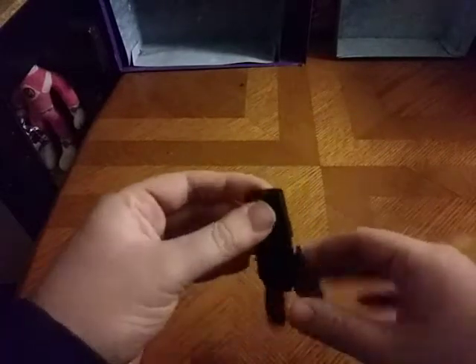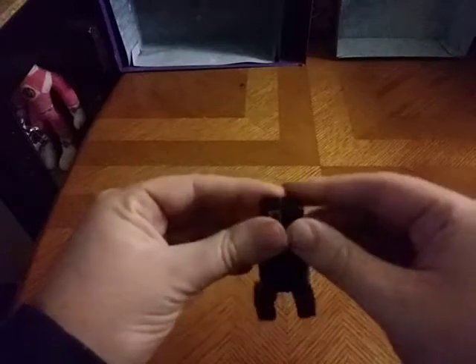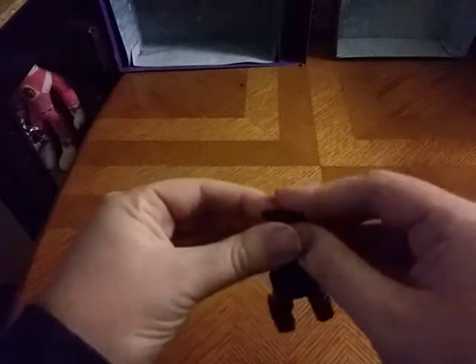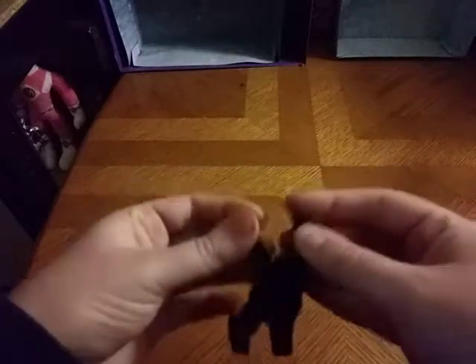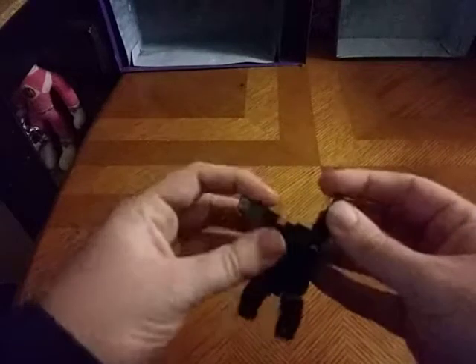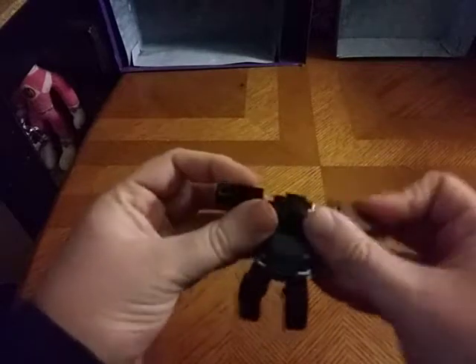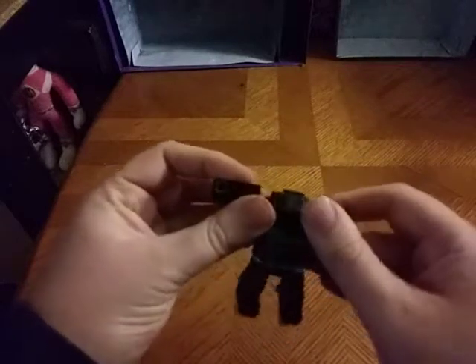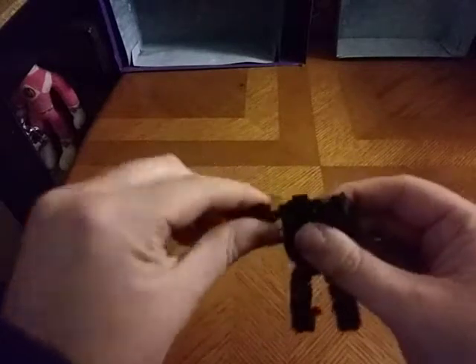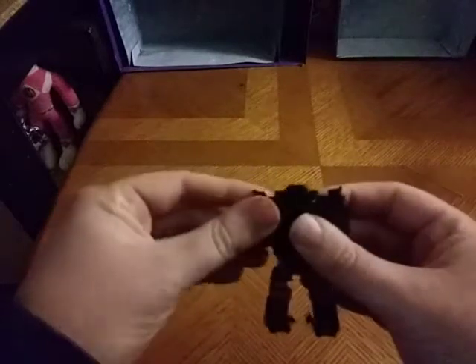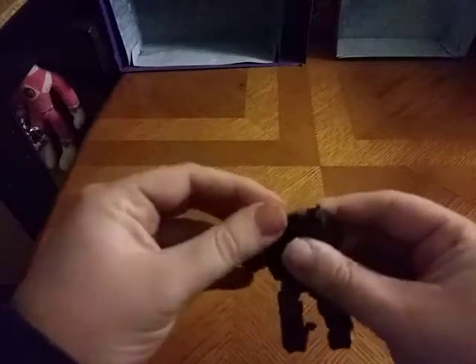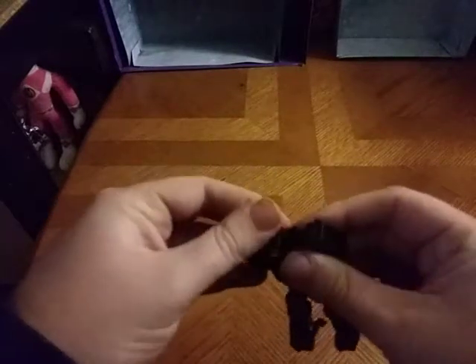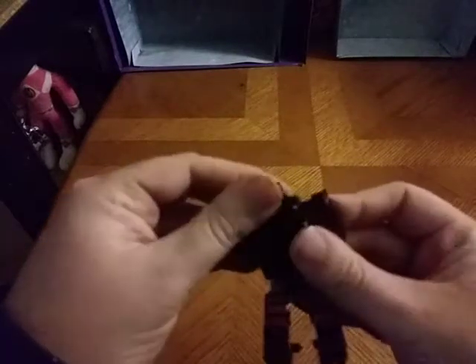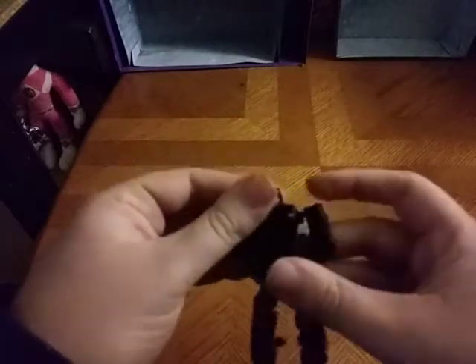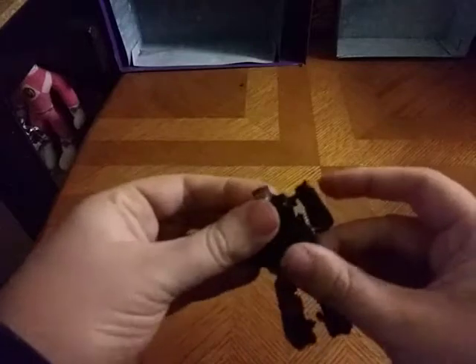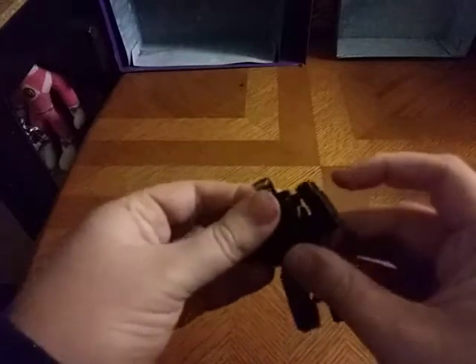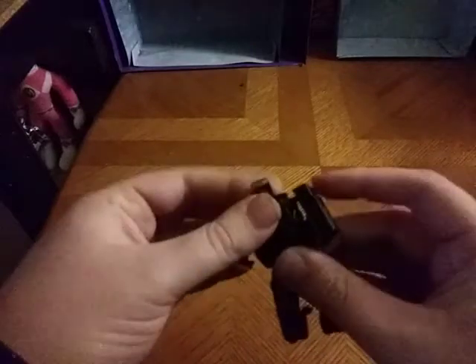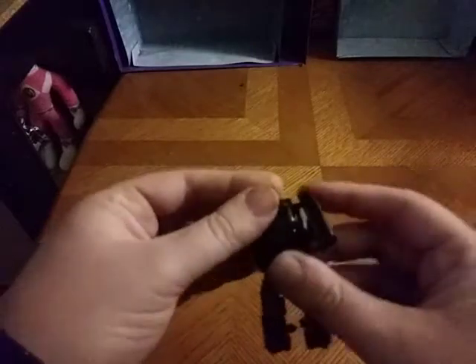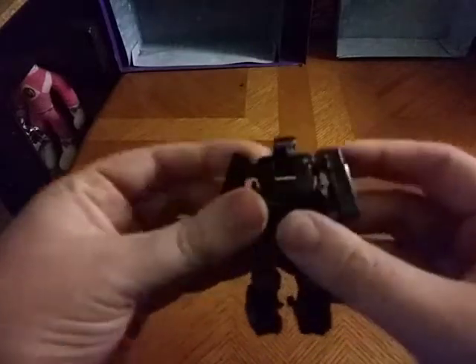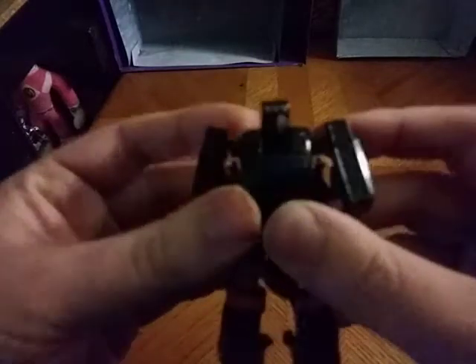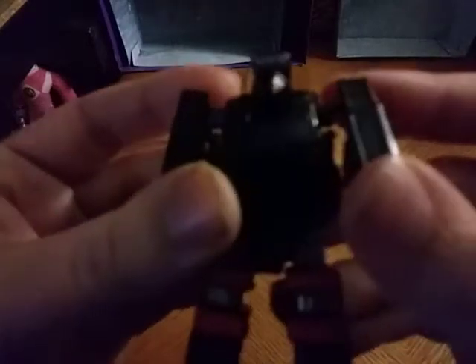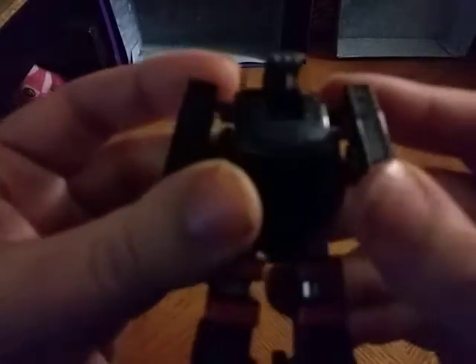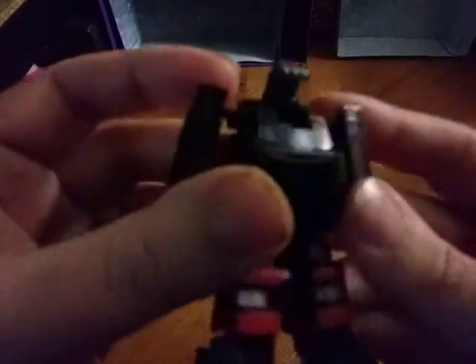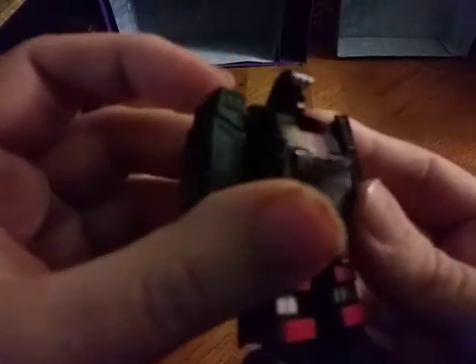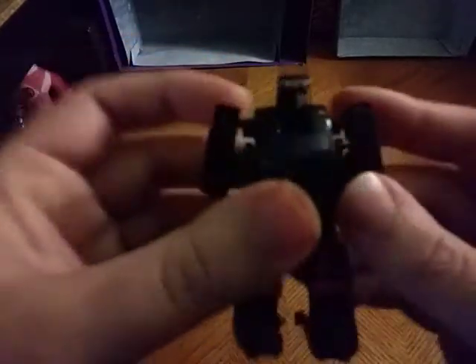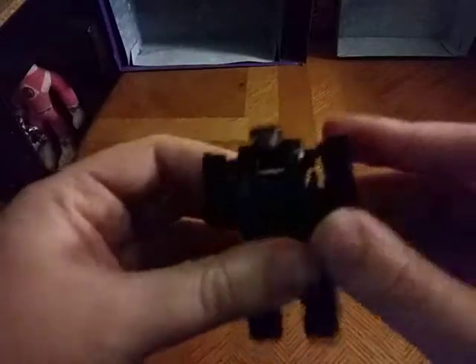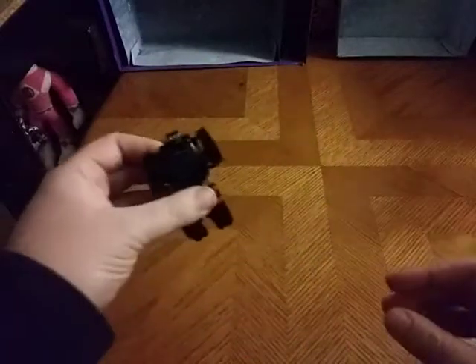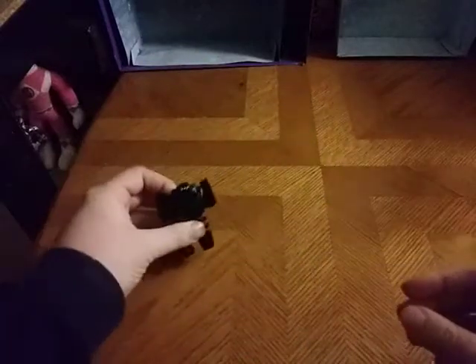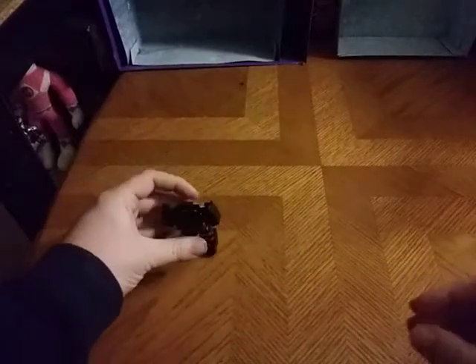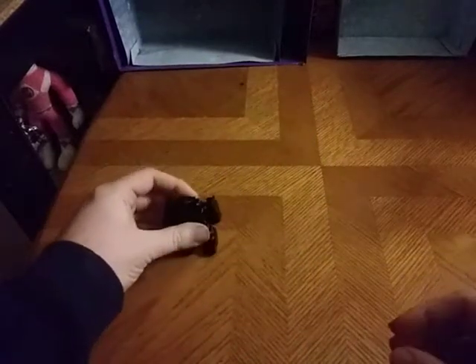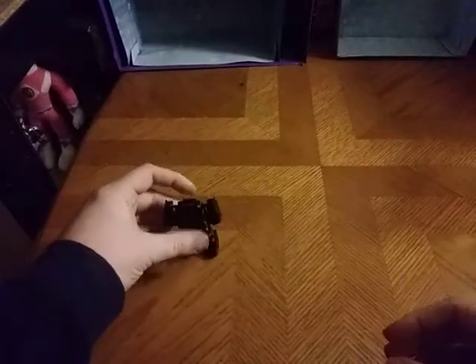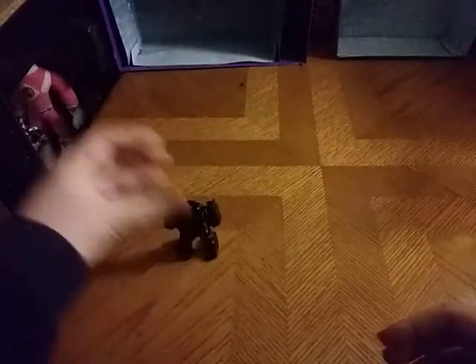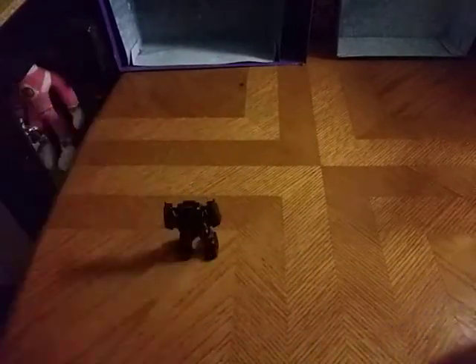Split his legs, split his arms, rotate, flip up his head, and there we got his Robot Mode. Which is pretty well painted, if I do say so myself.